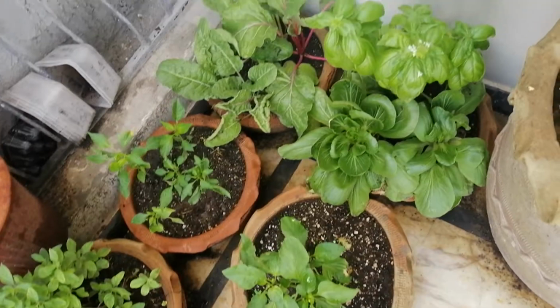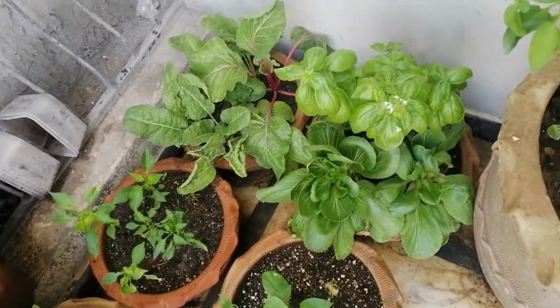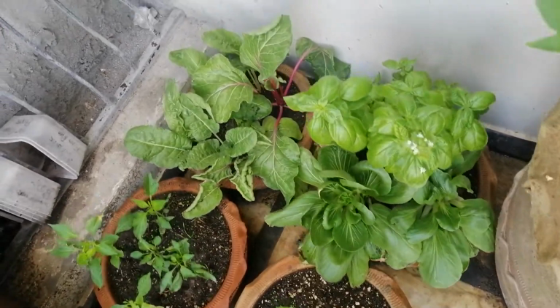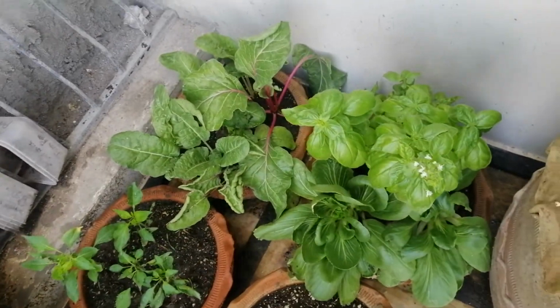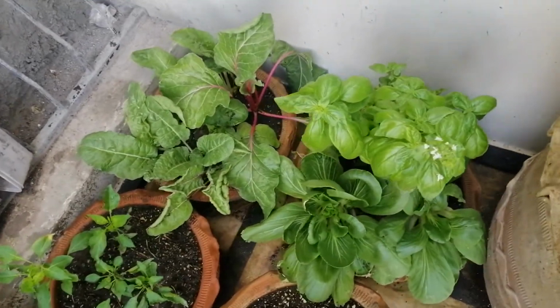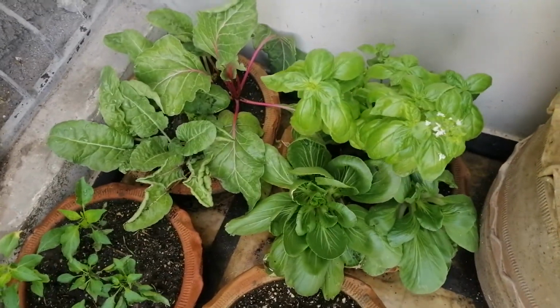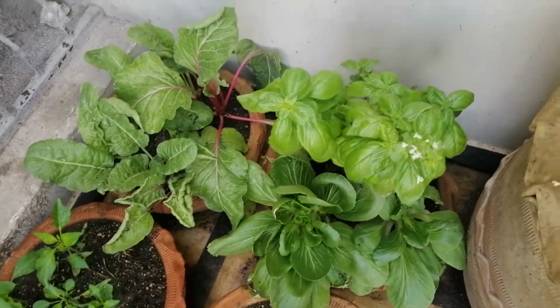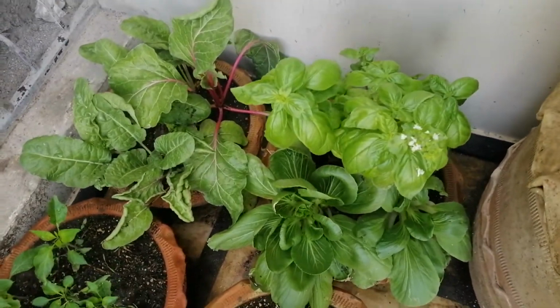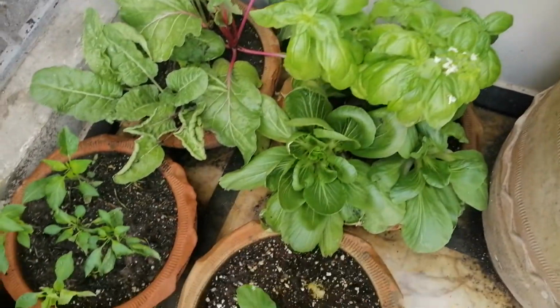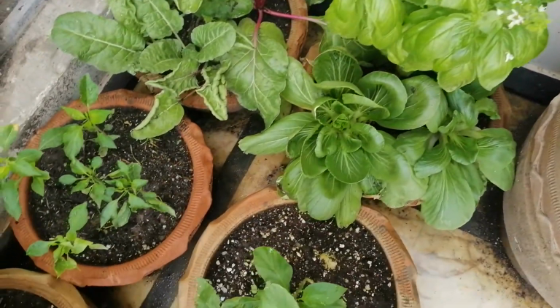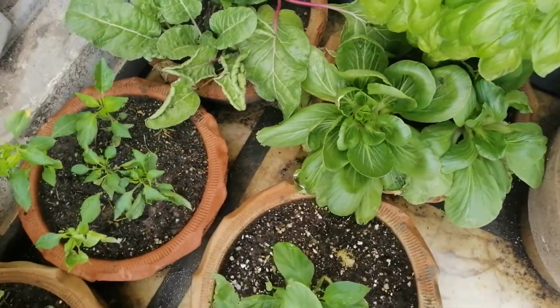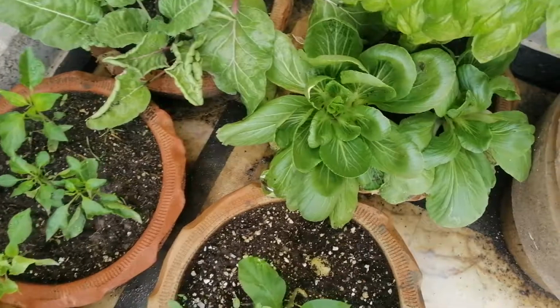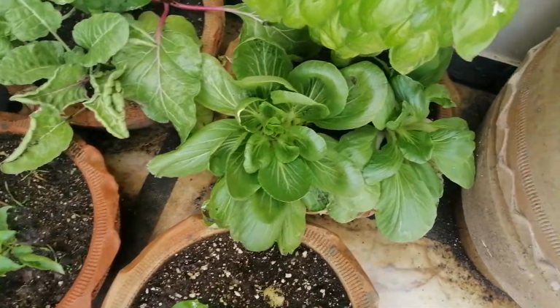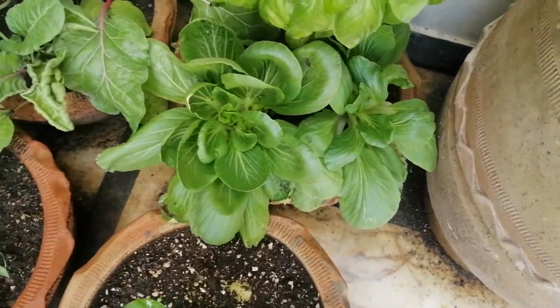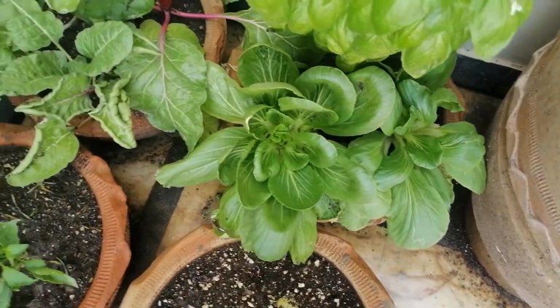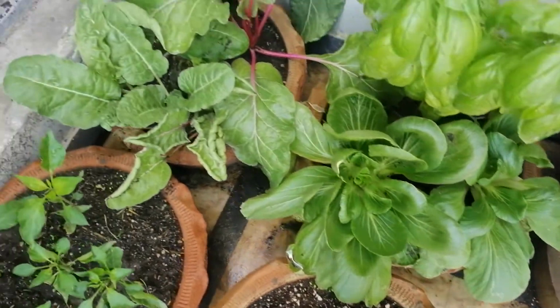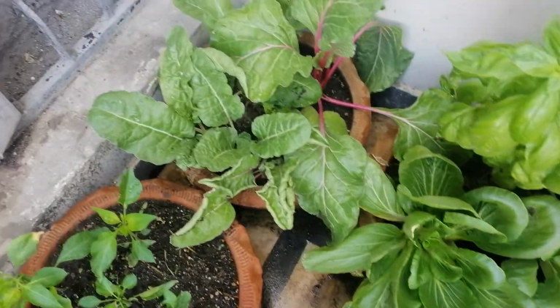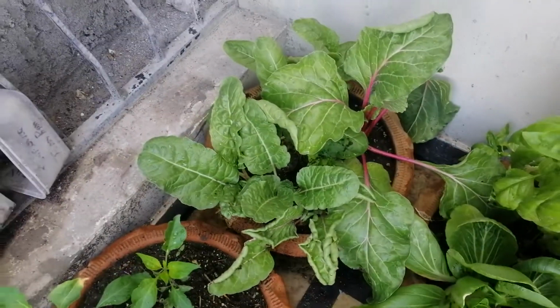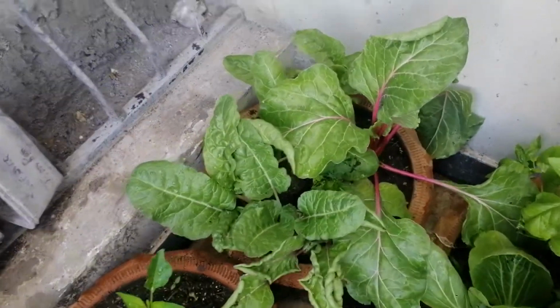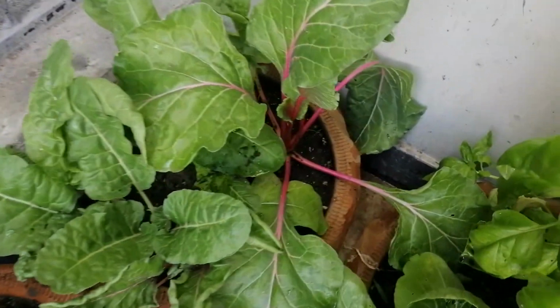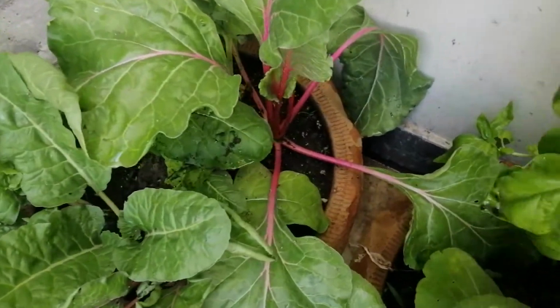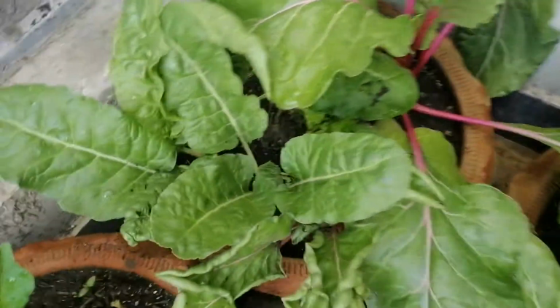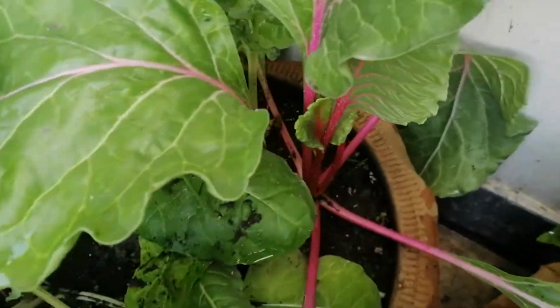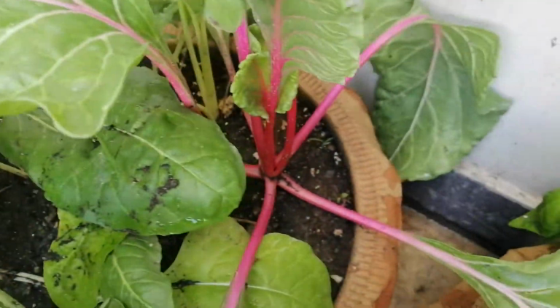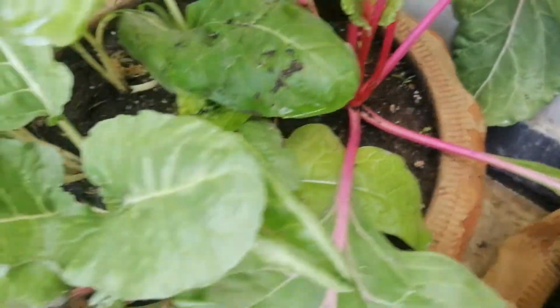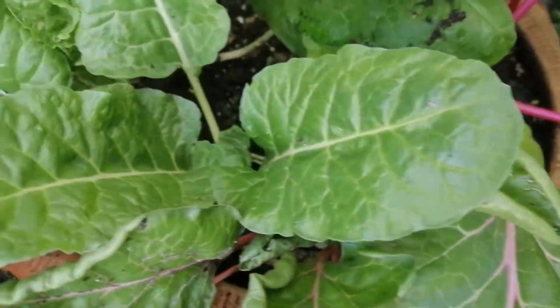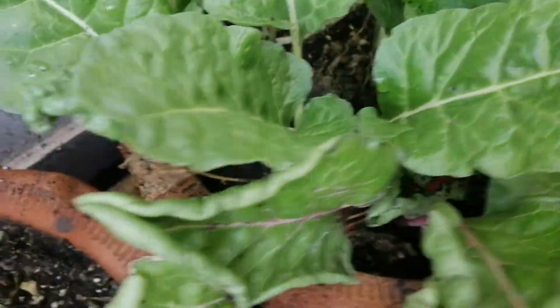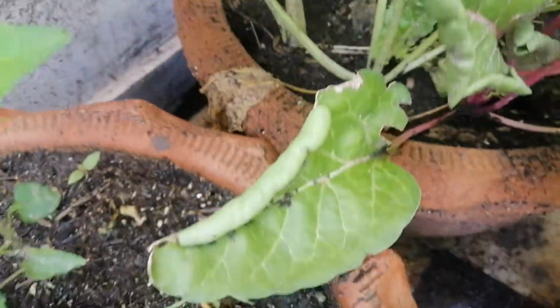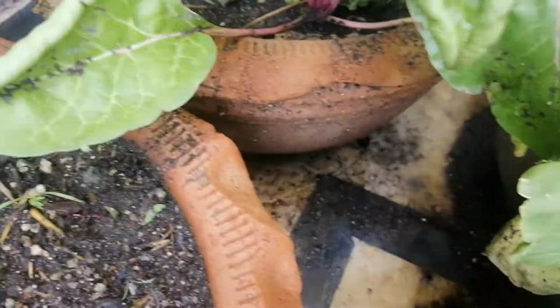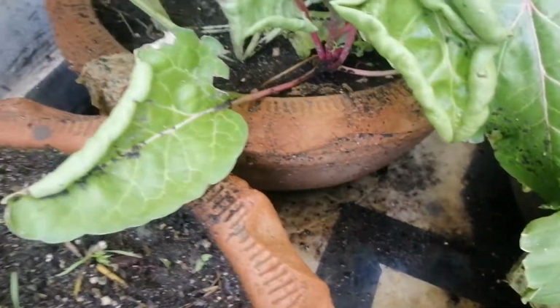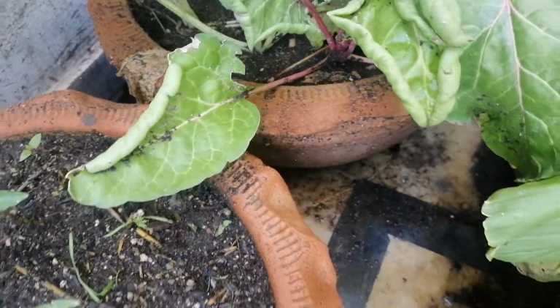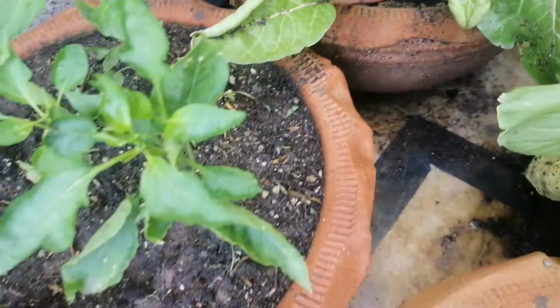The basil has bolted — we'll be removing this, I guess. And the bok choy is ready. The Swiss chard has given a very good color, both the red ones and the white ones at the moment.